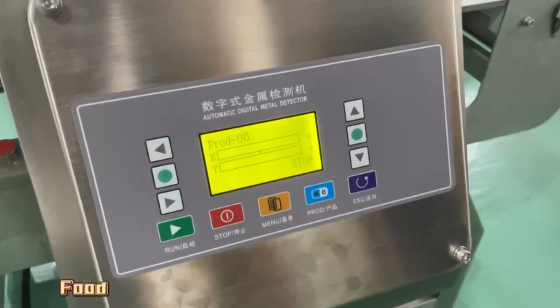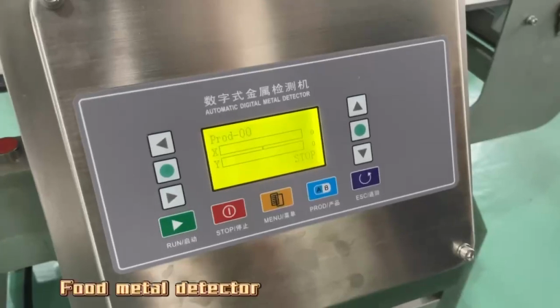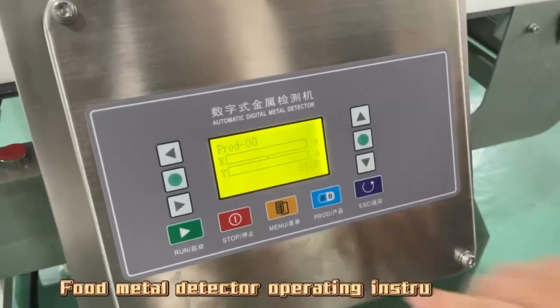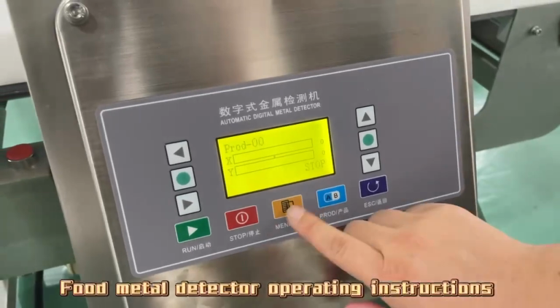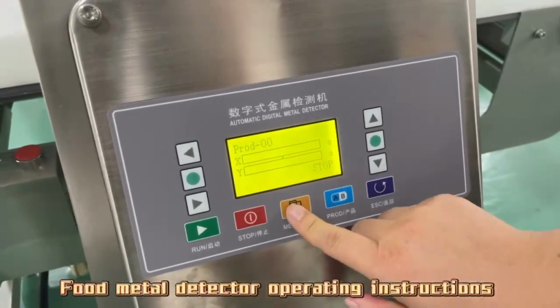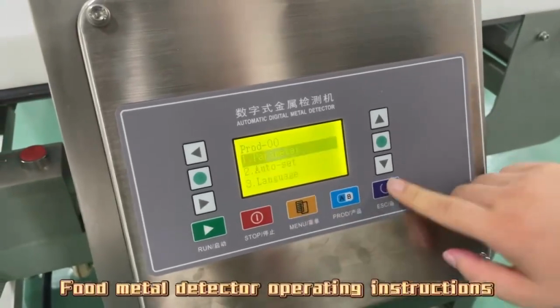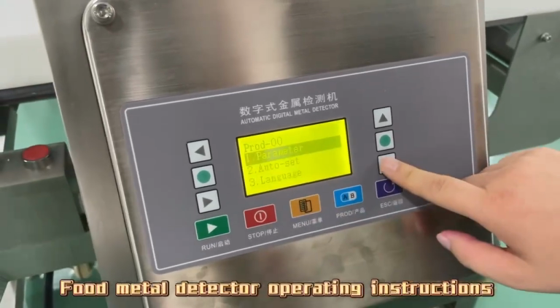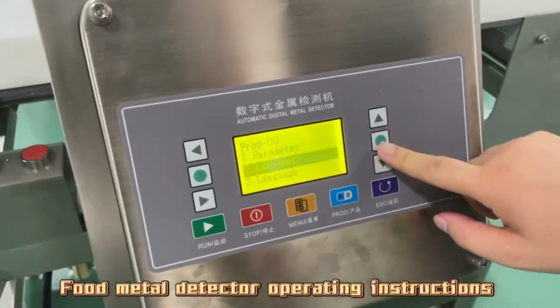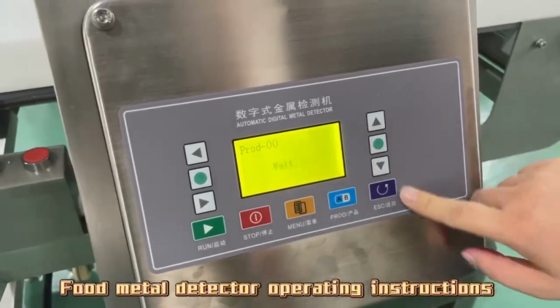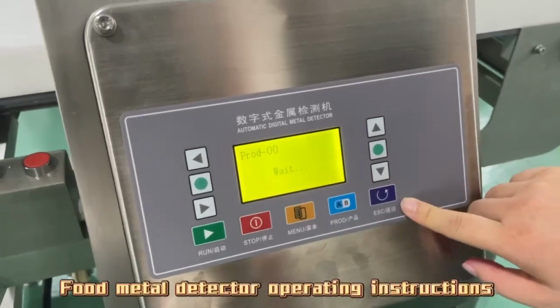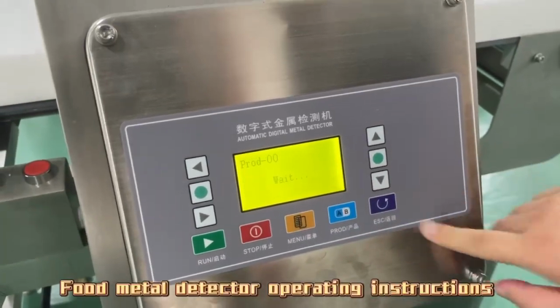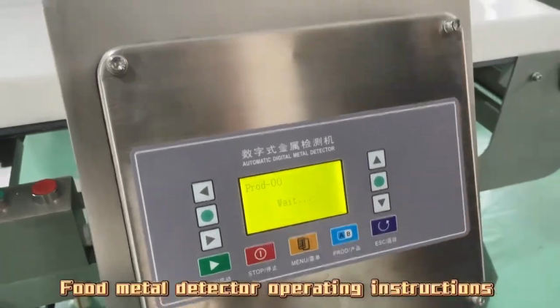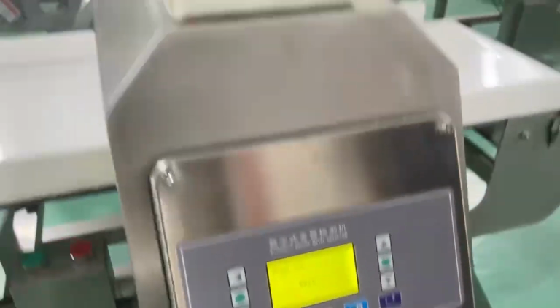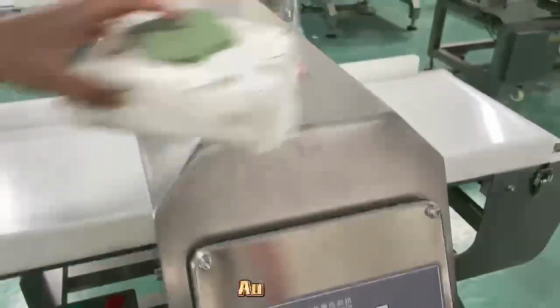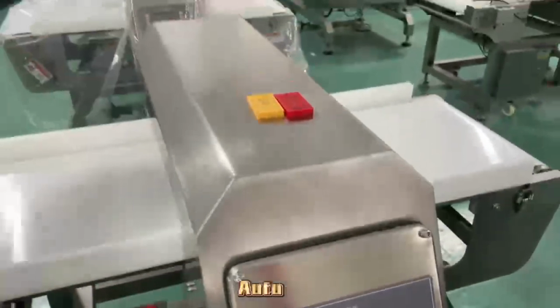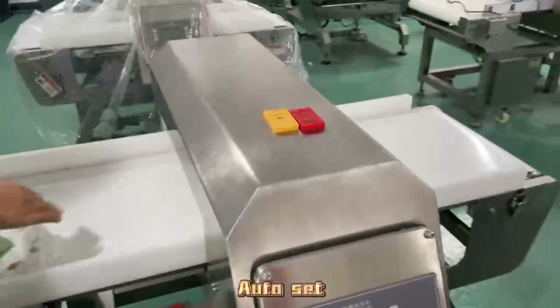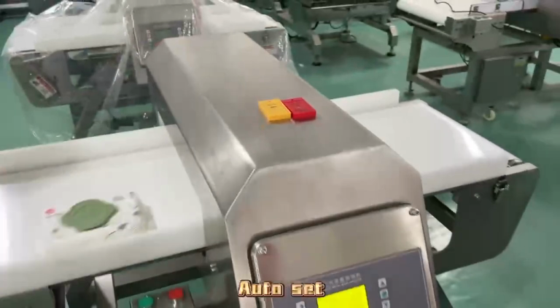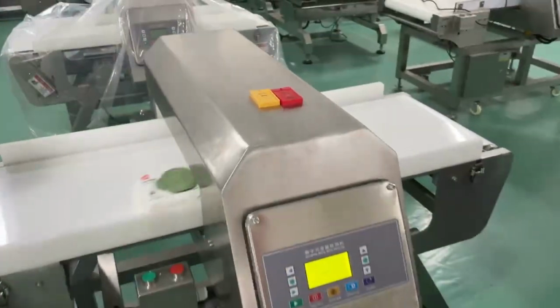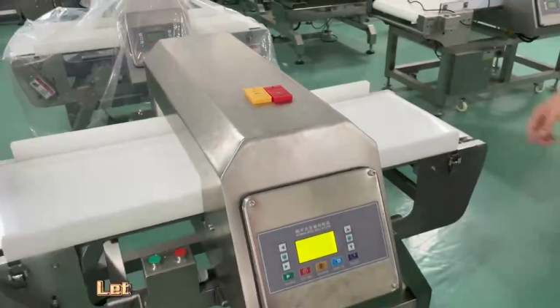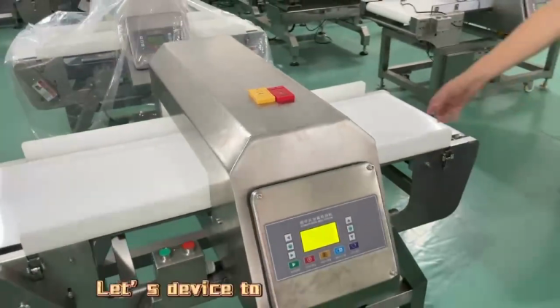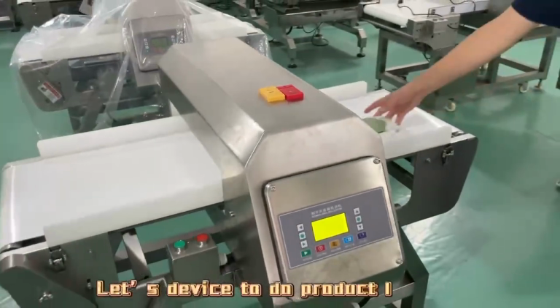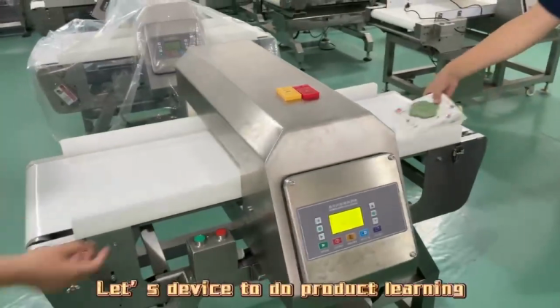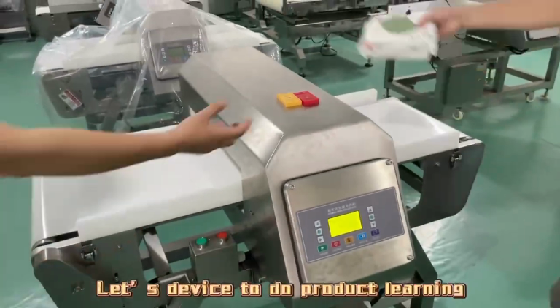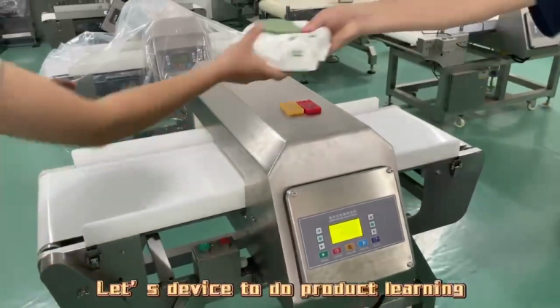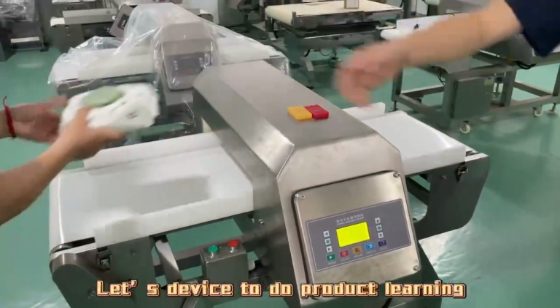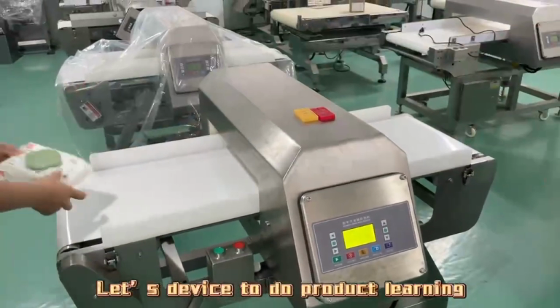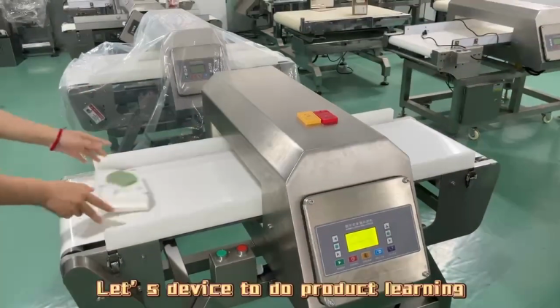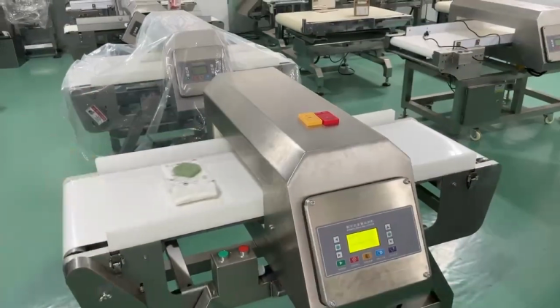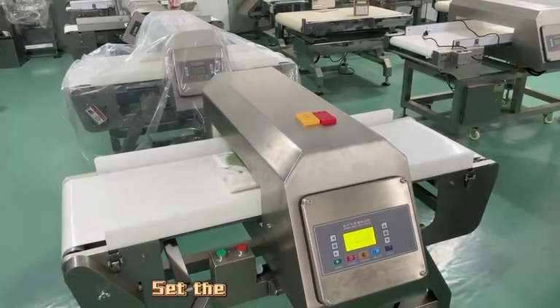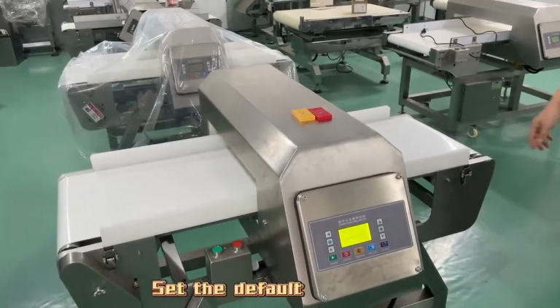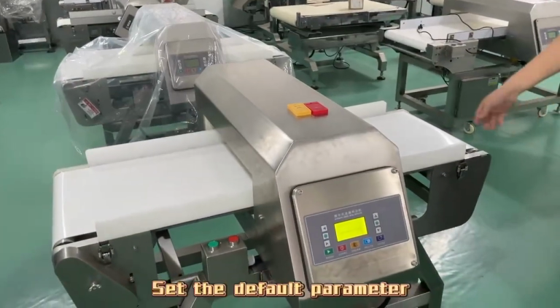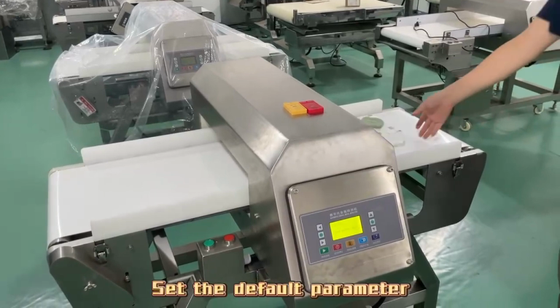Food Metal Detector Operating Instructions. Auto Set: let the device do product learning to set the default parameters.